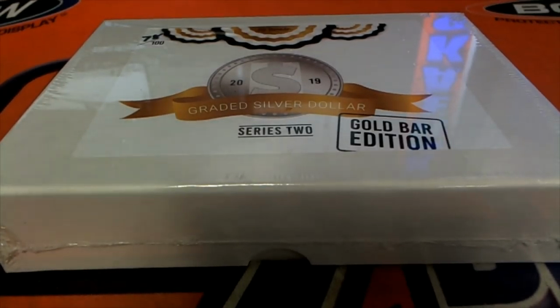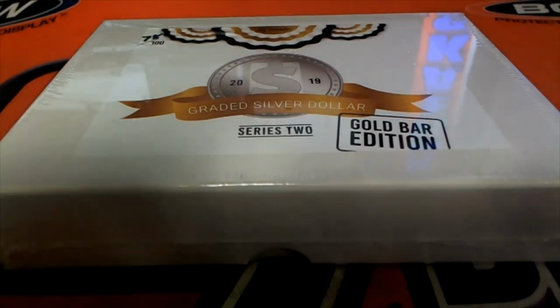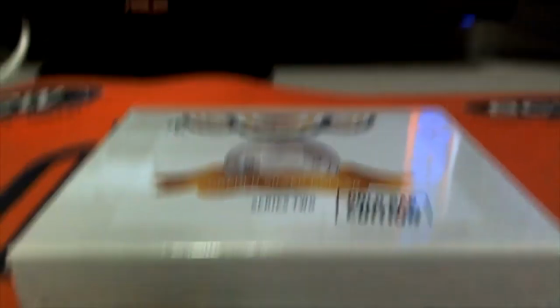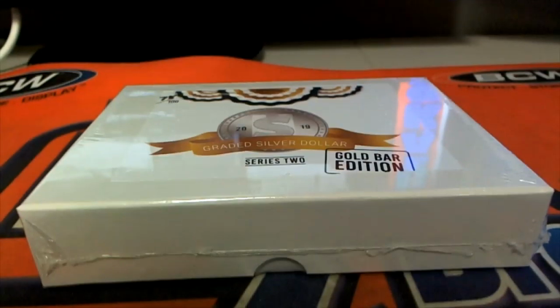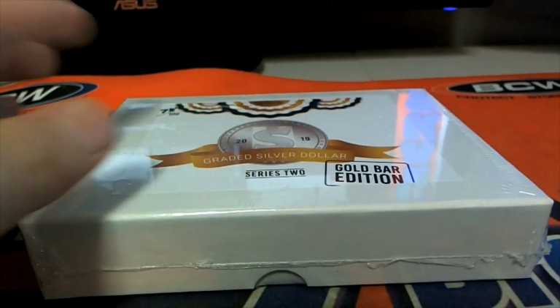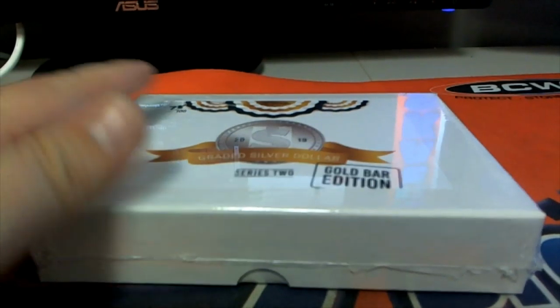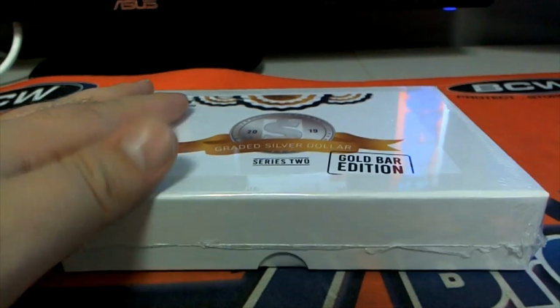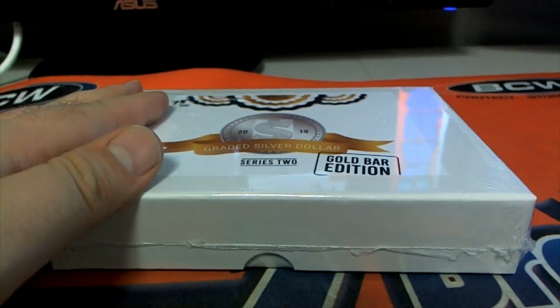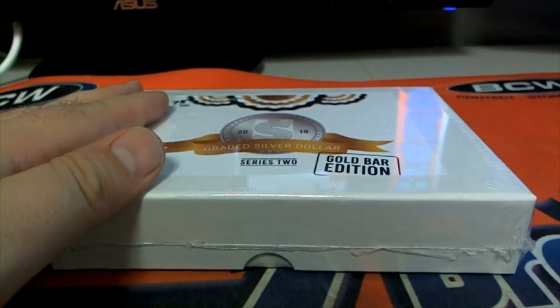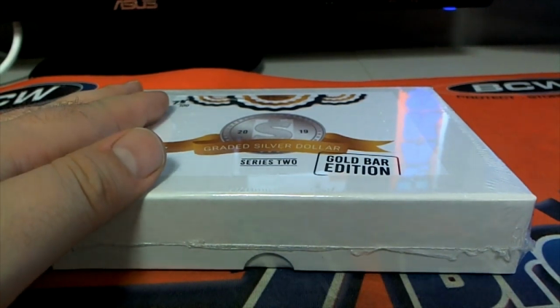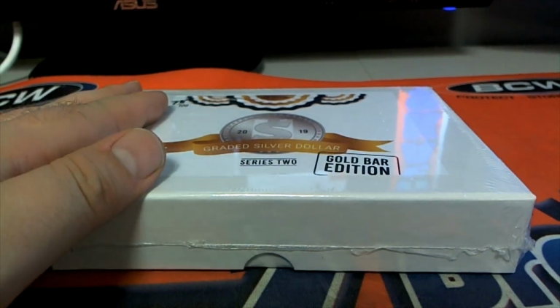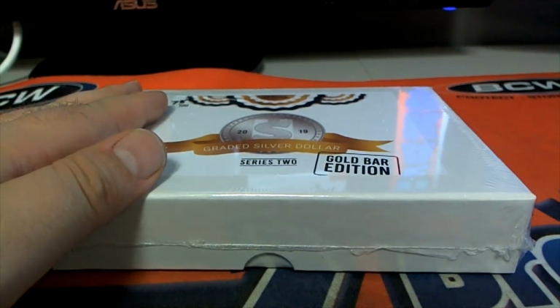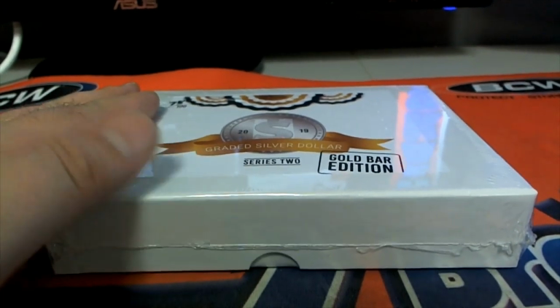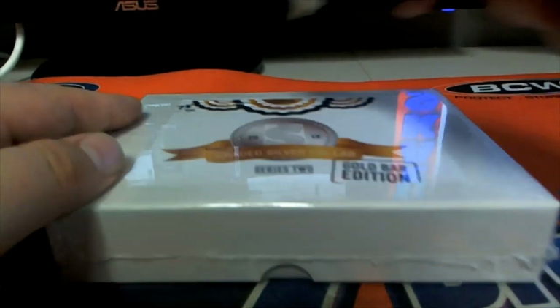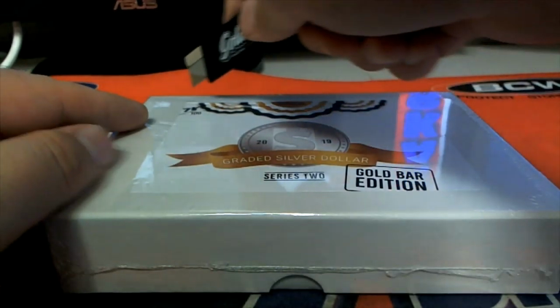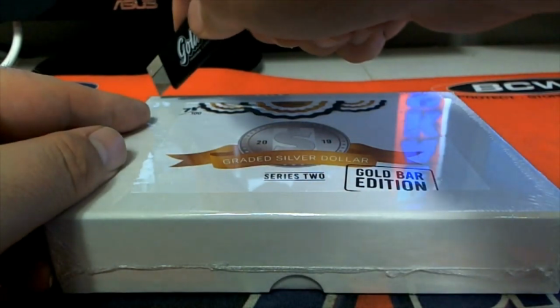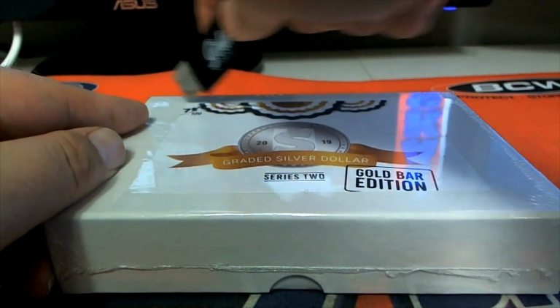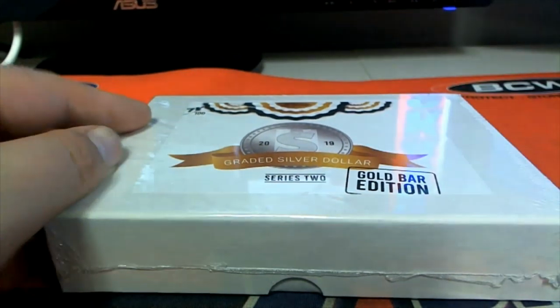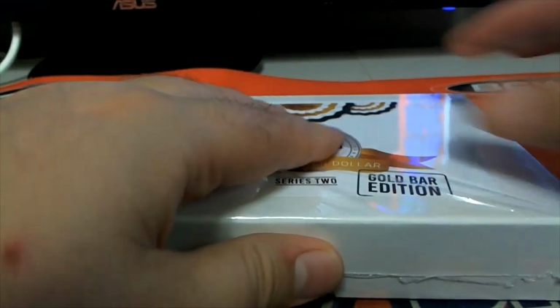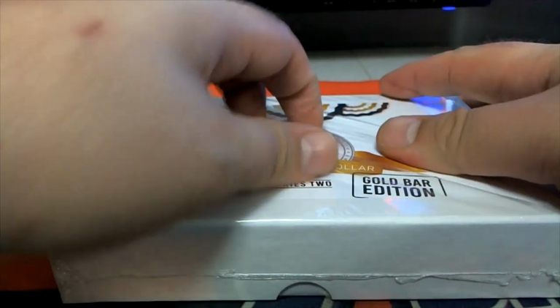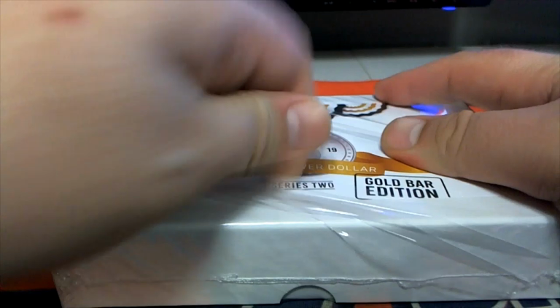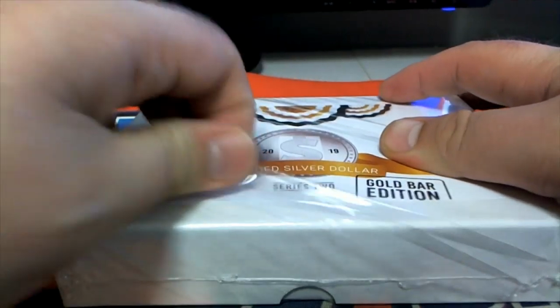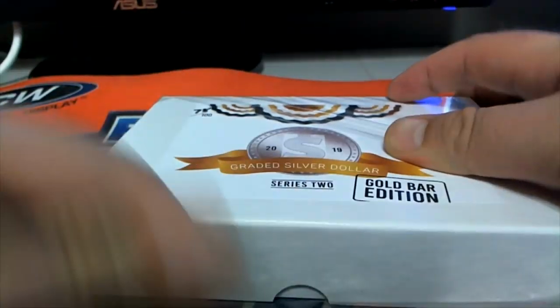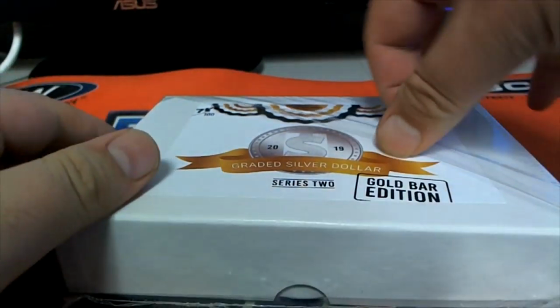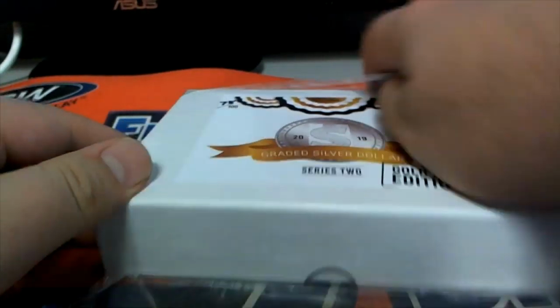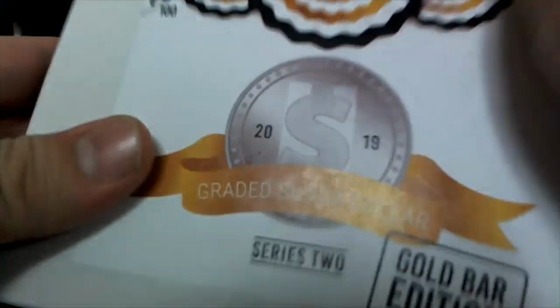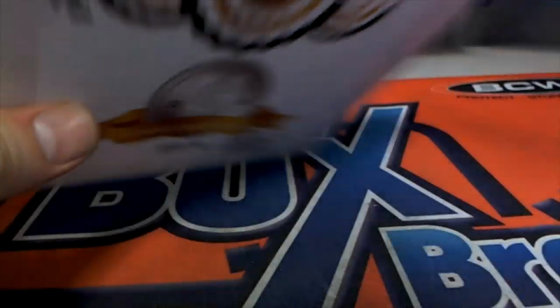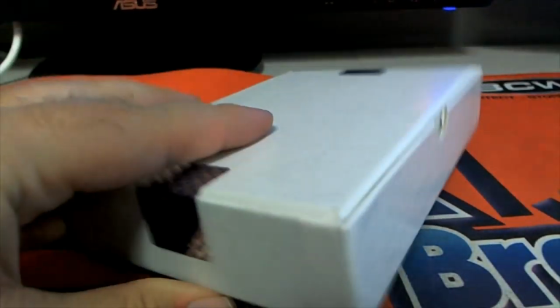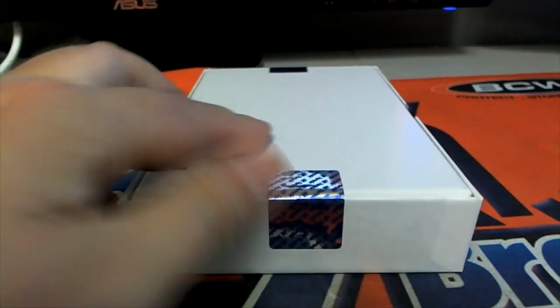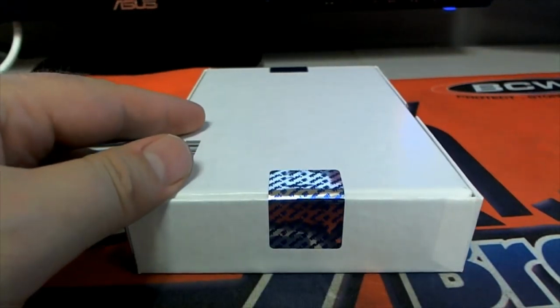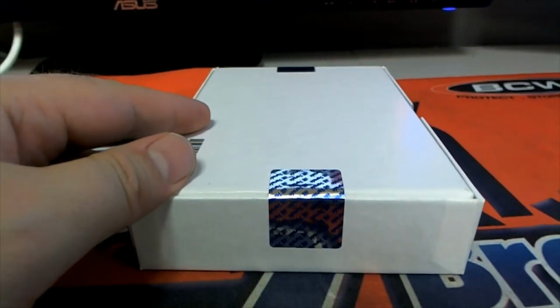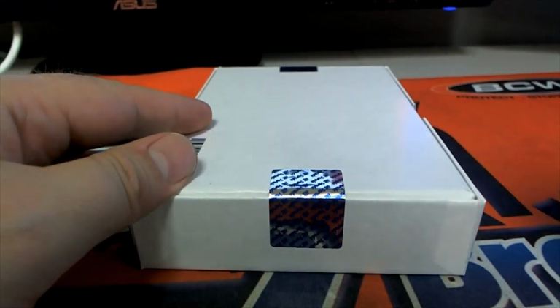We've got a Leaf Mini Helmet coming up next. Good luck, sir. You bought the entire box, all the spots.